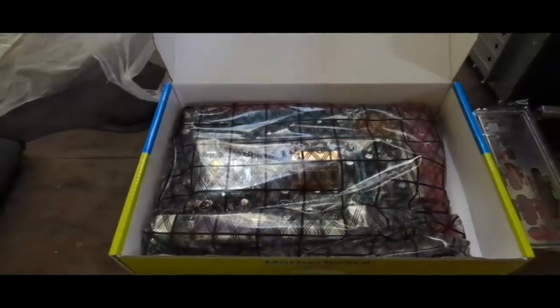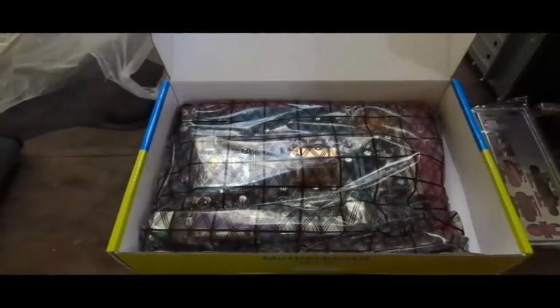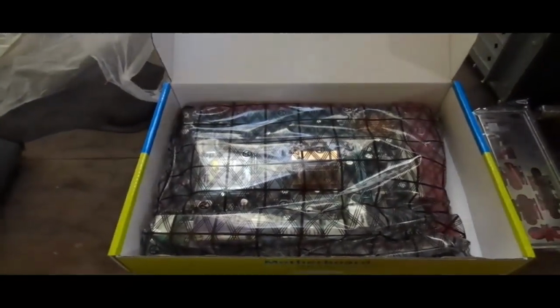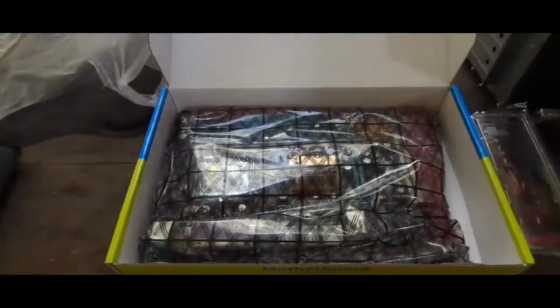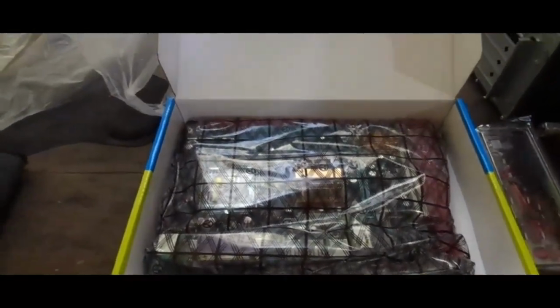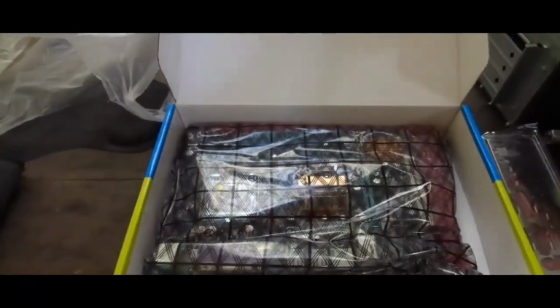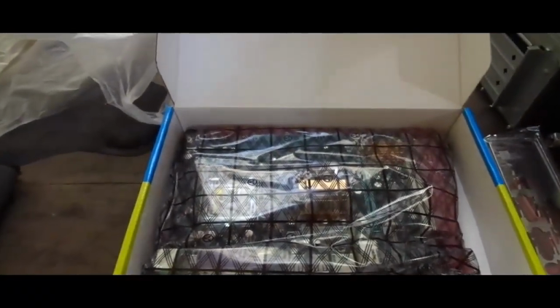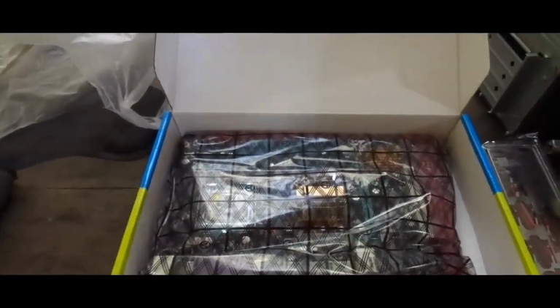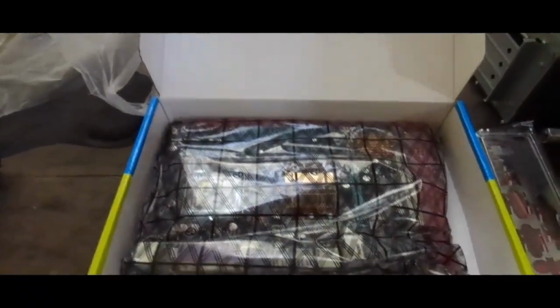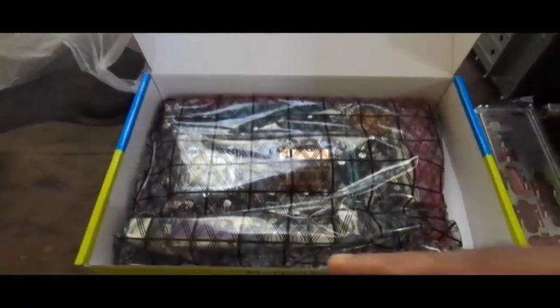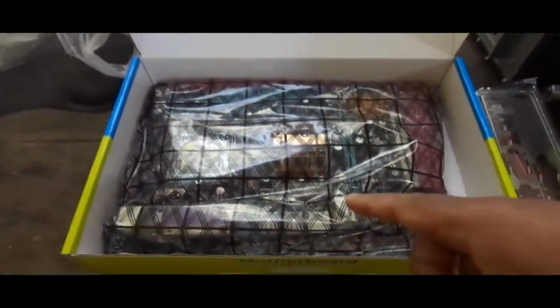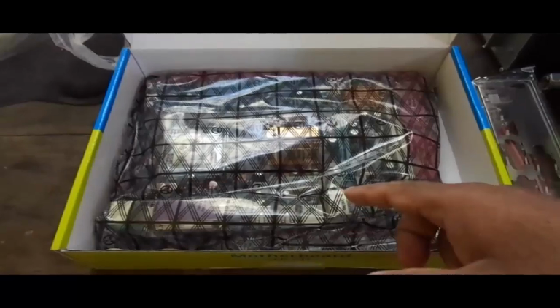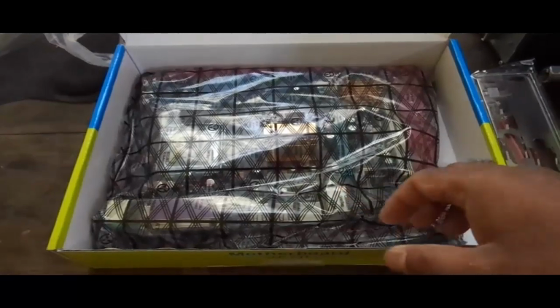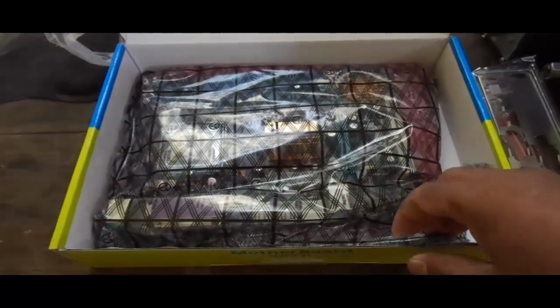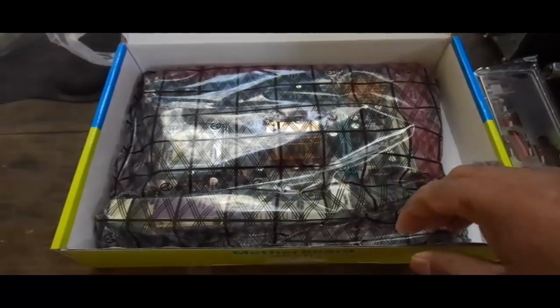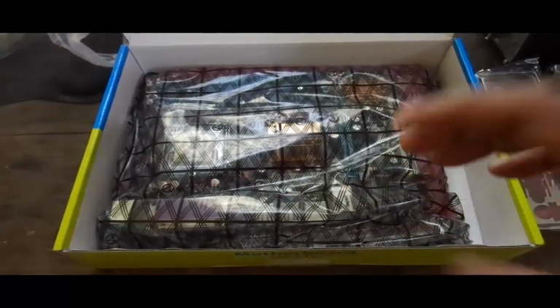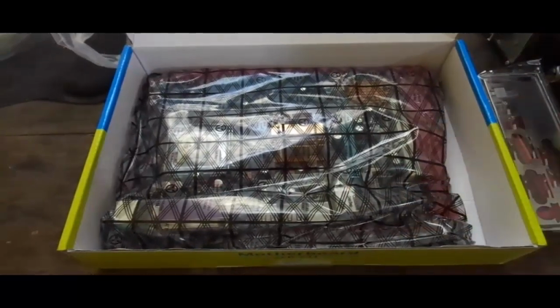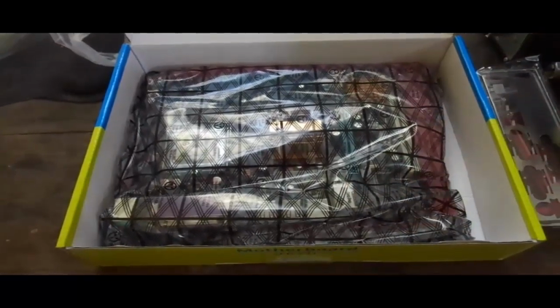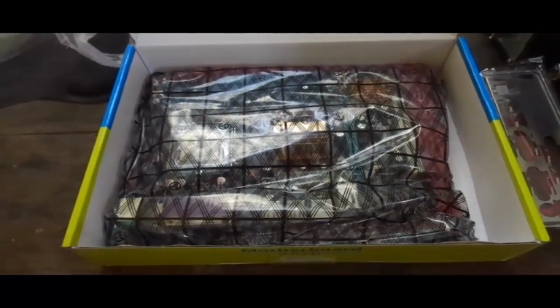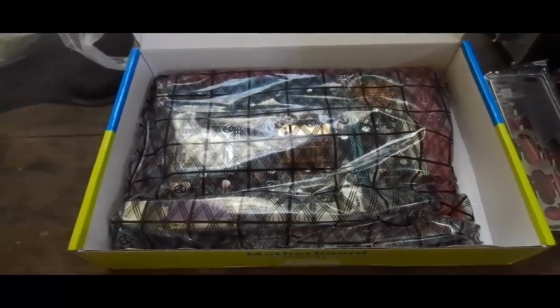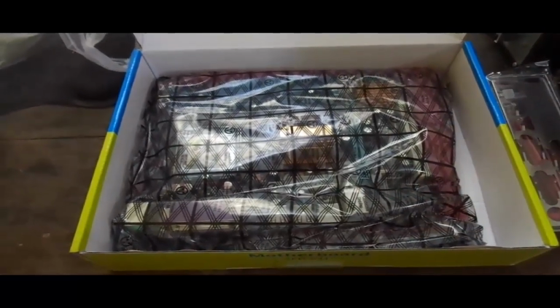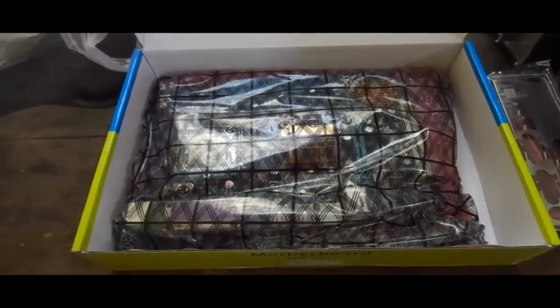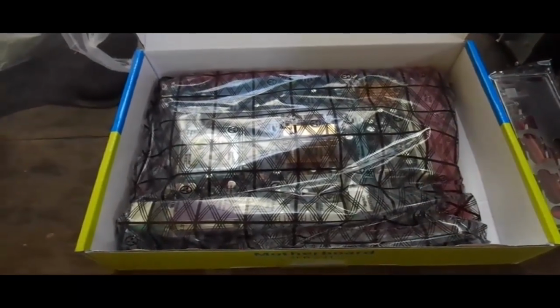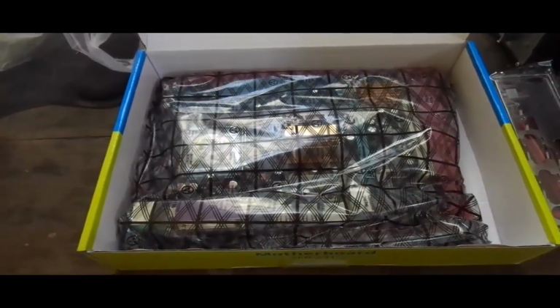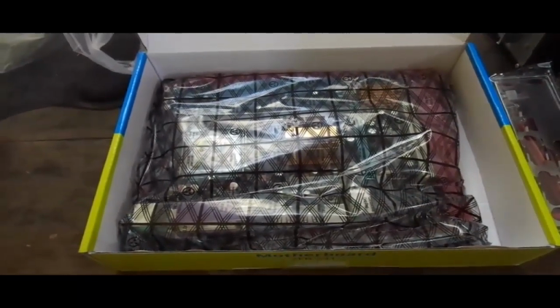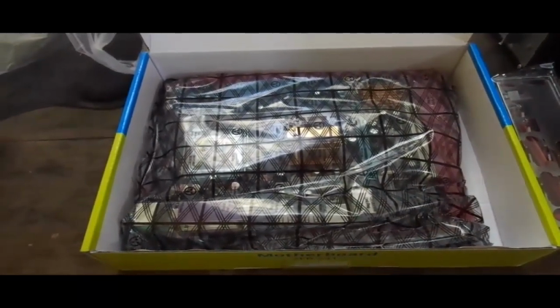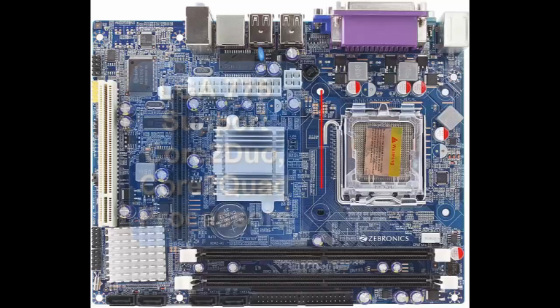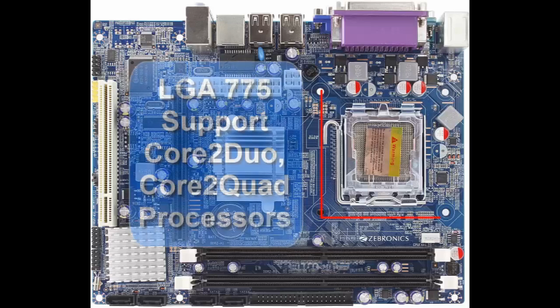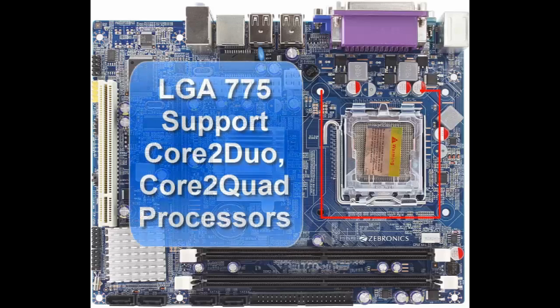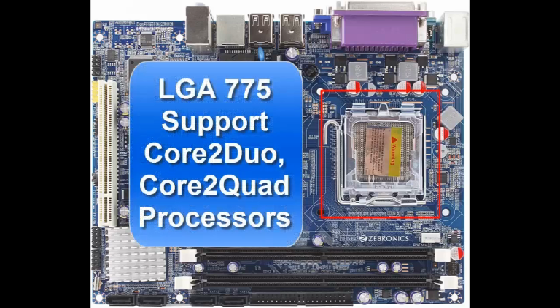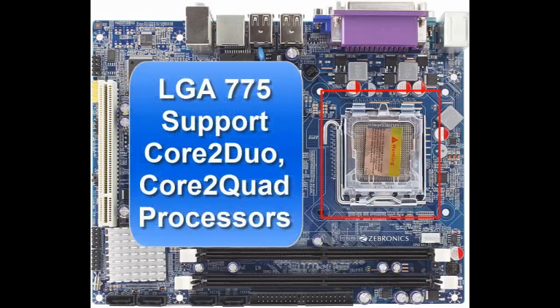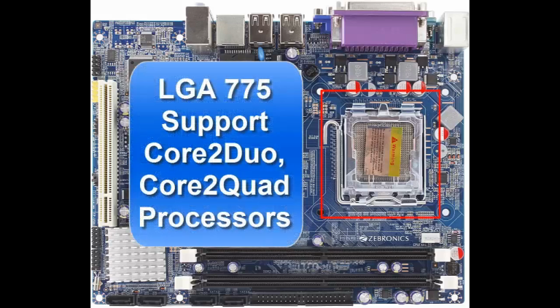The motherboard supports Intel Core 2 Duo and Core 2 Quad series processors with an LGA 775 socket.